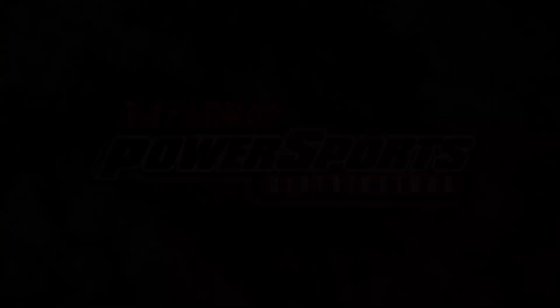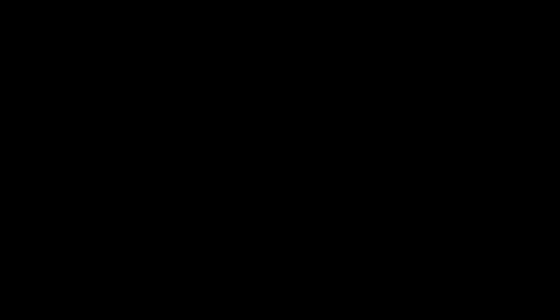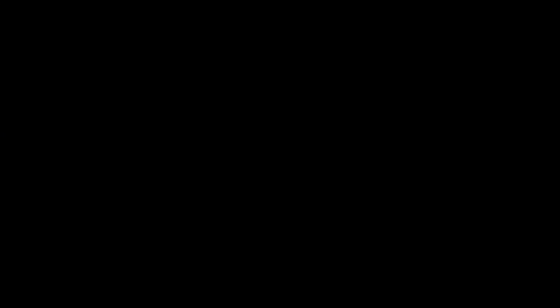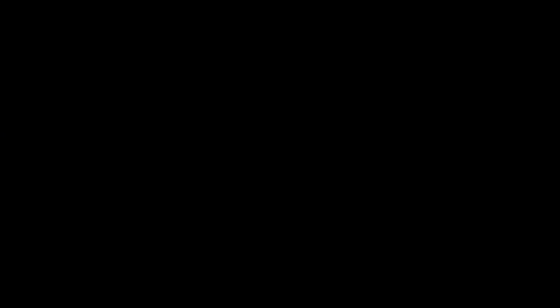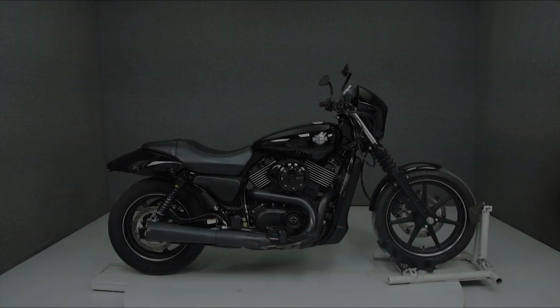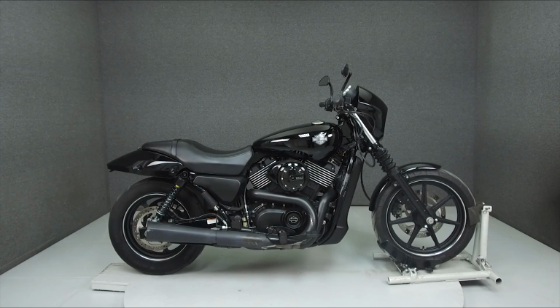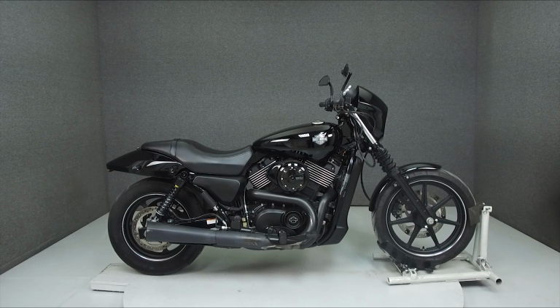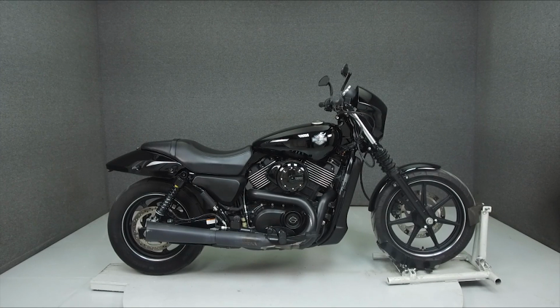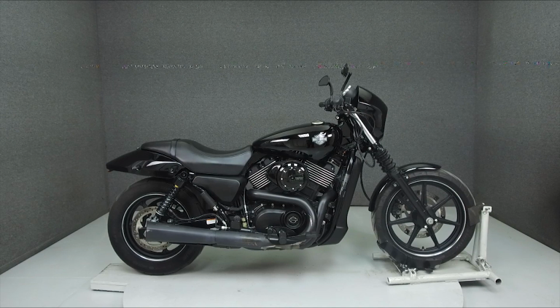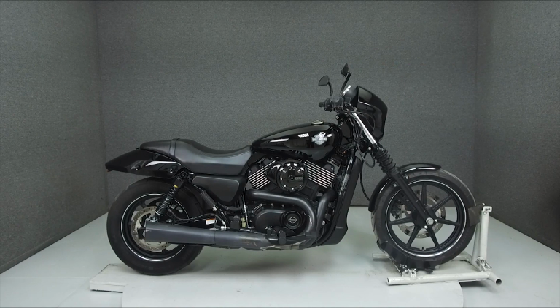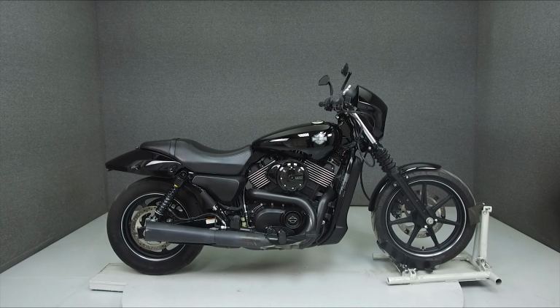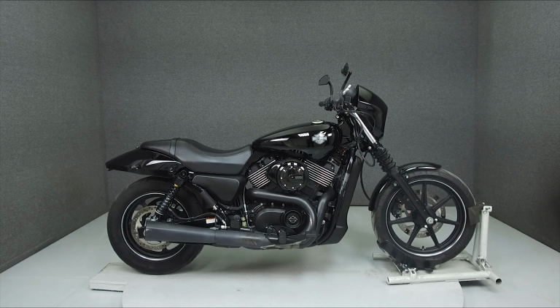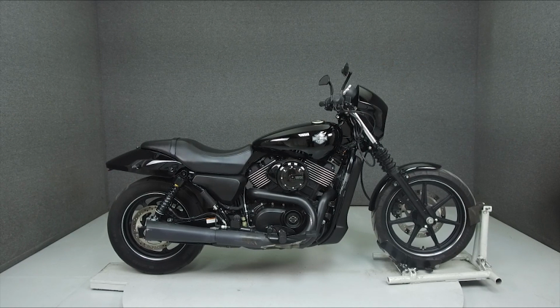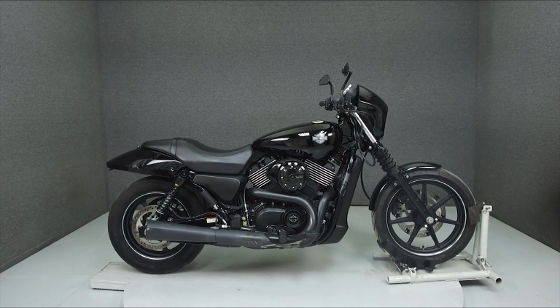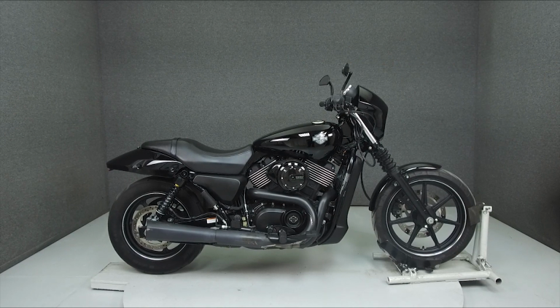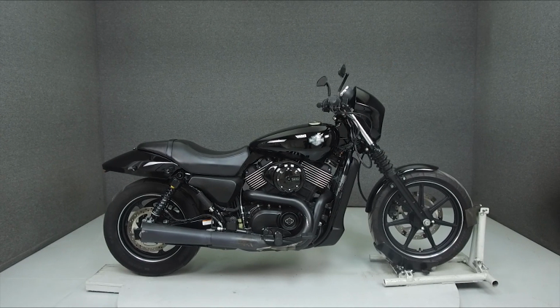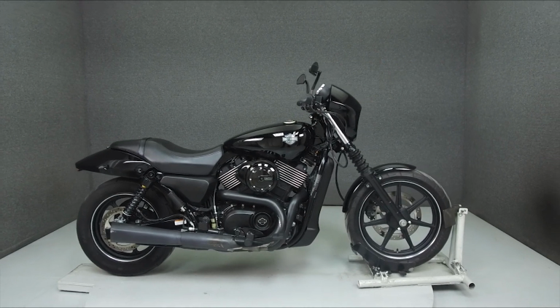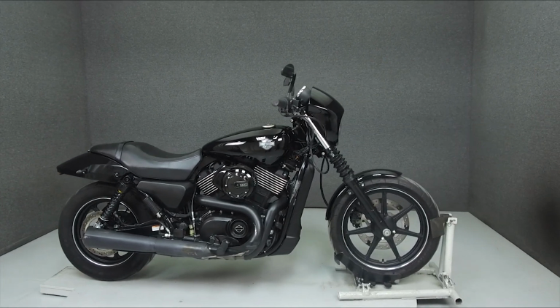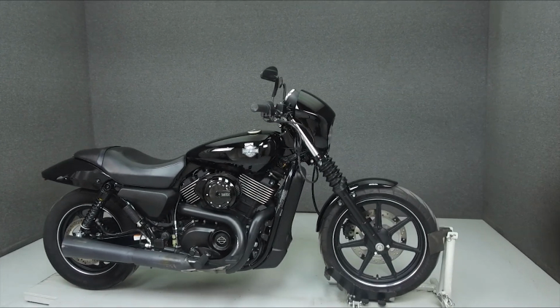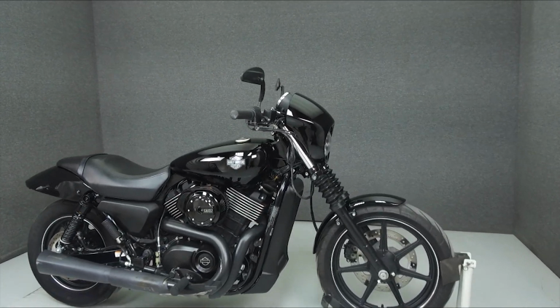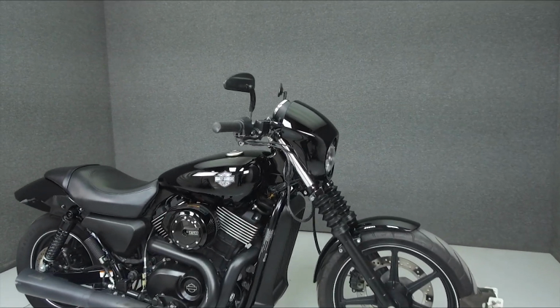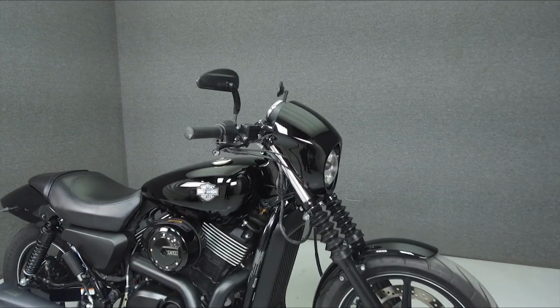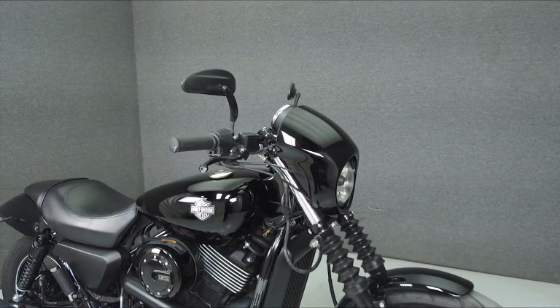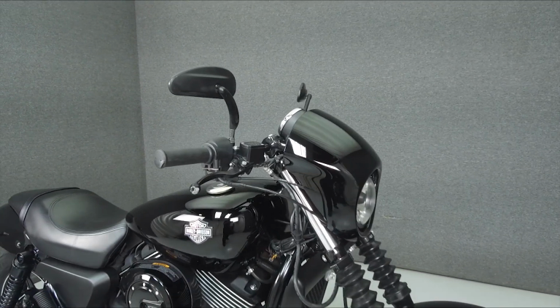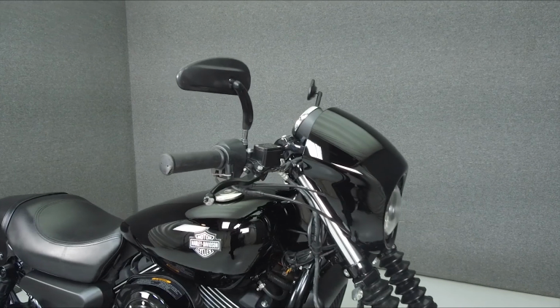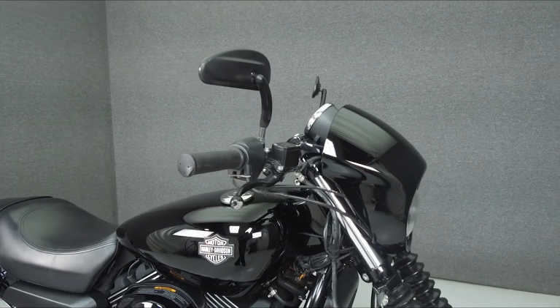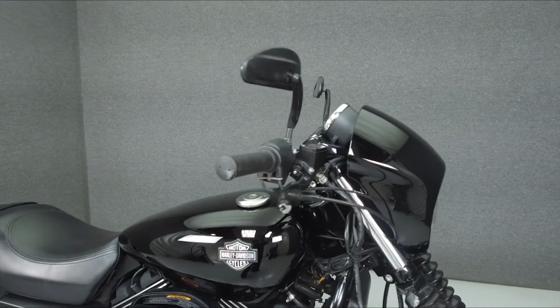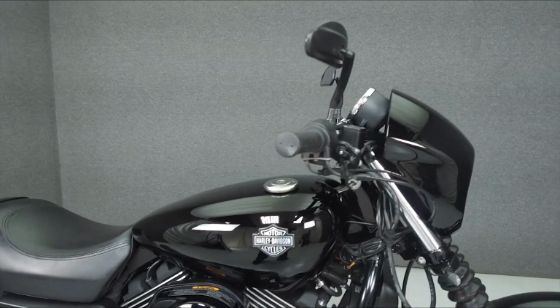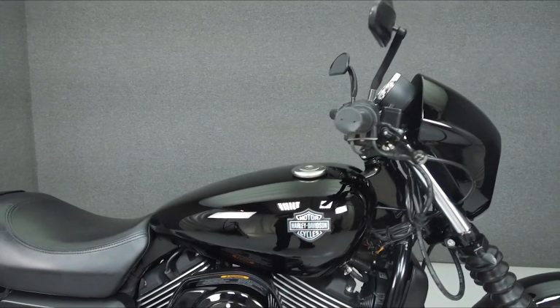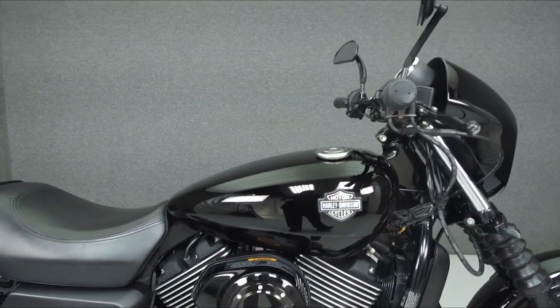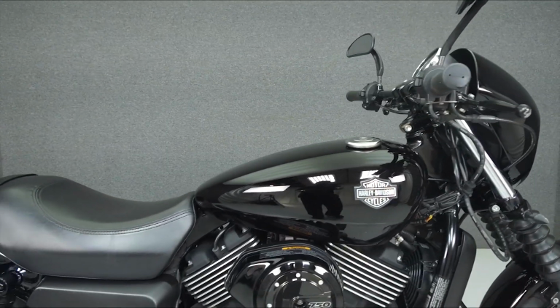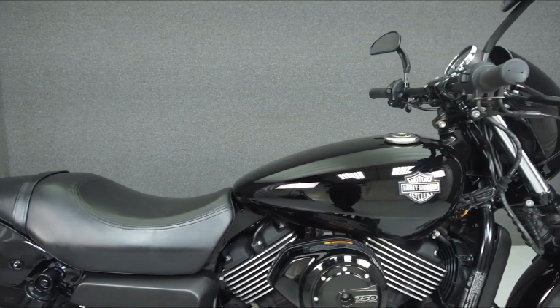Hey everyone, this is Keegan from National Power Sports. Today we're taking a look at this 2015 Harley-Davidson Street 750 with 11,216 miles.